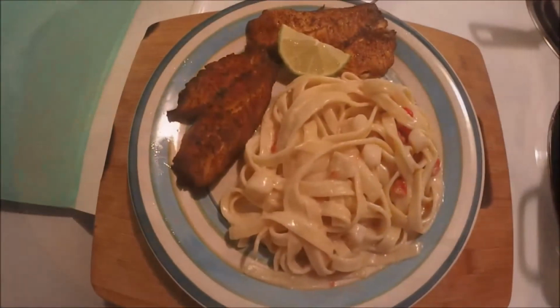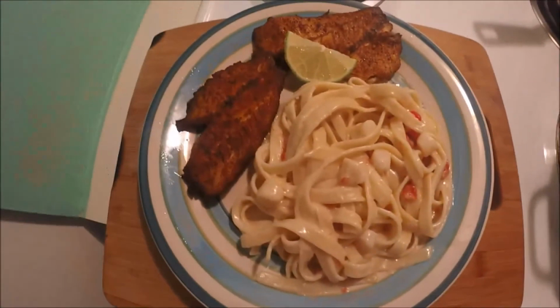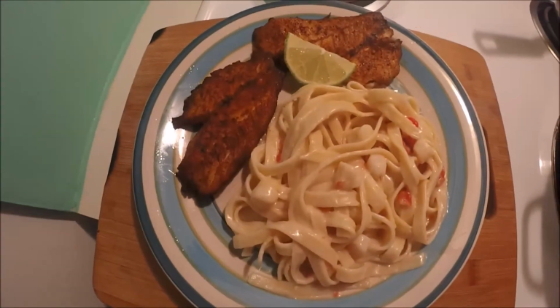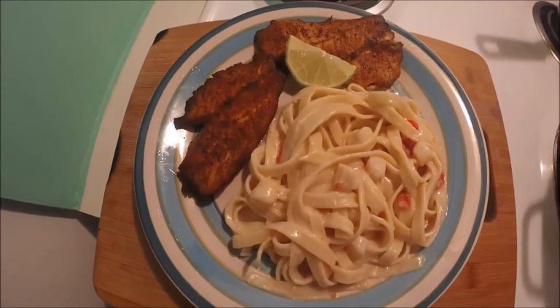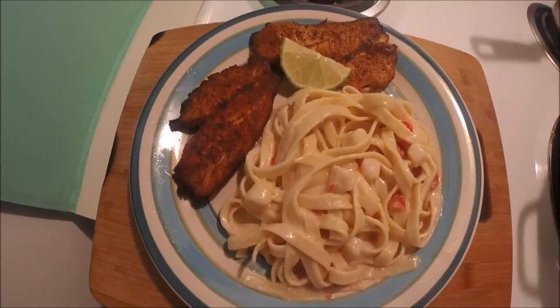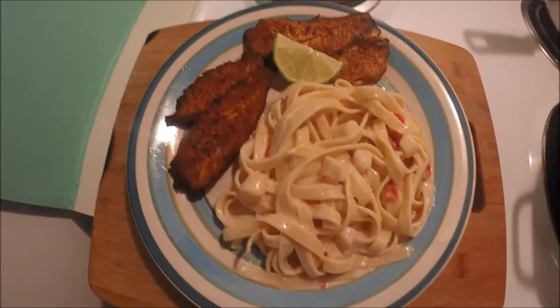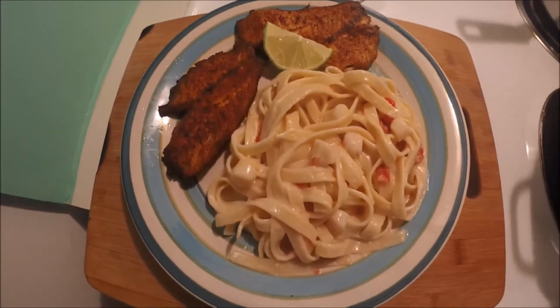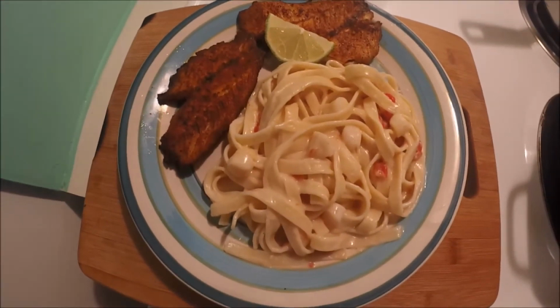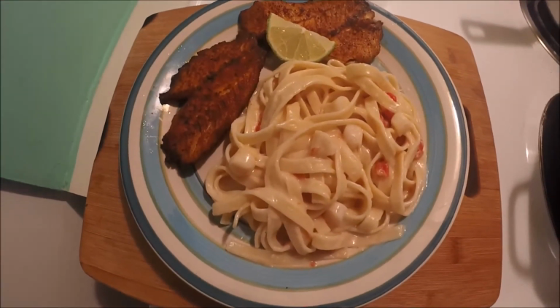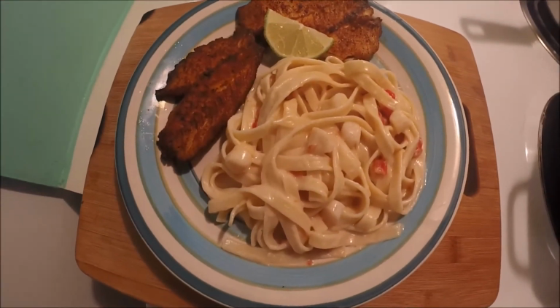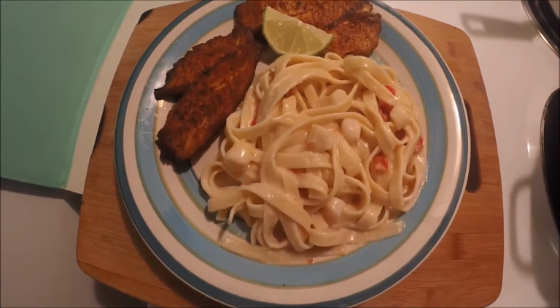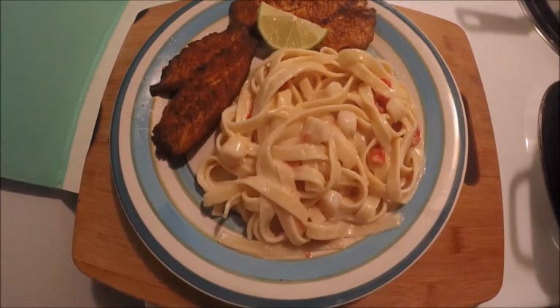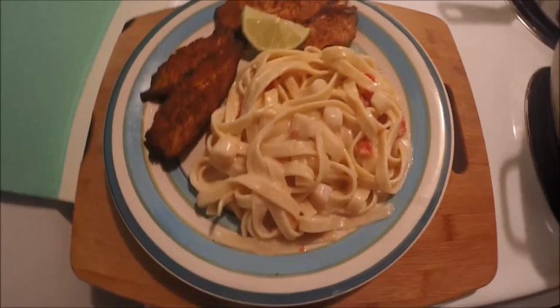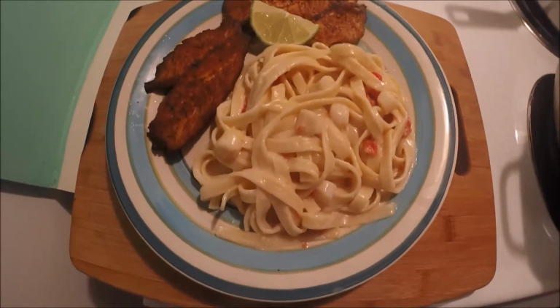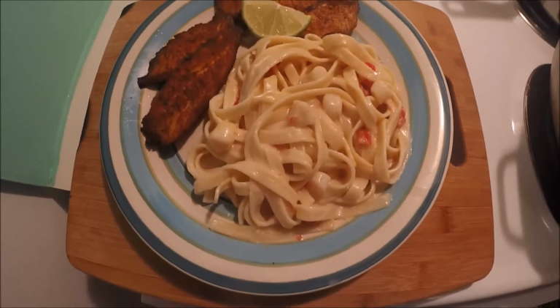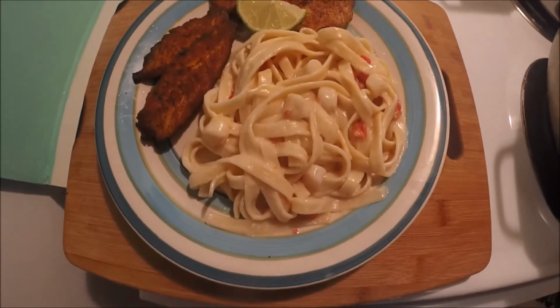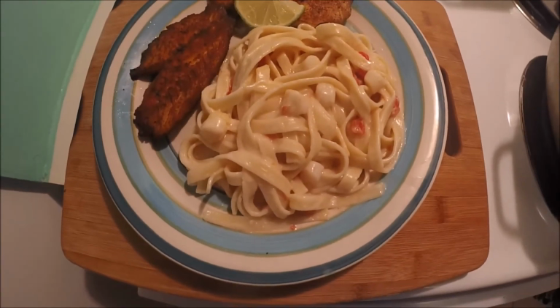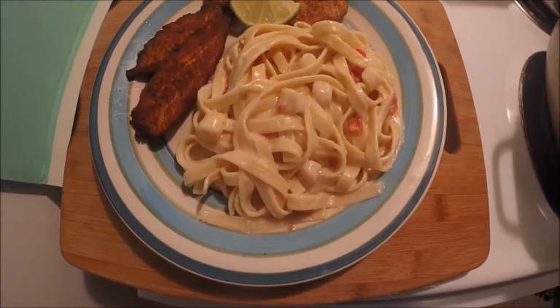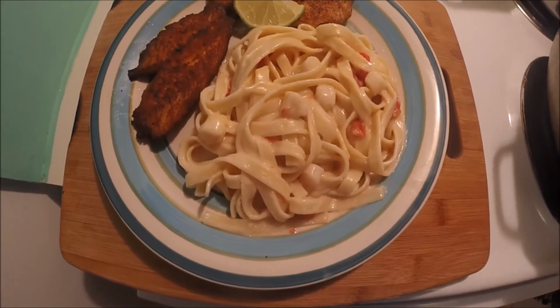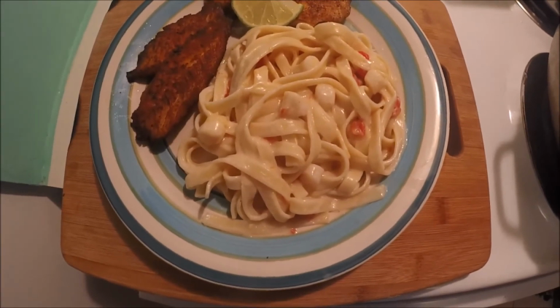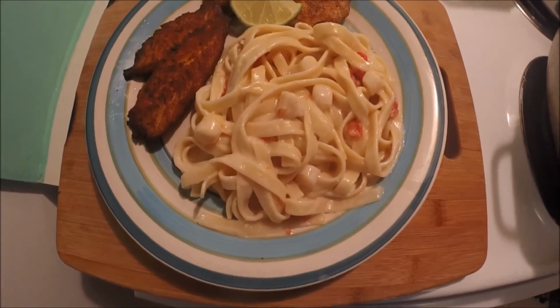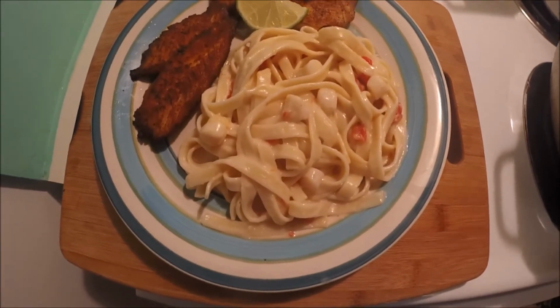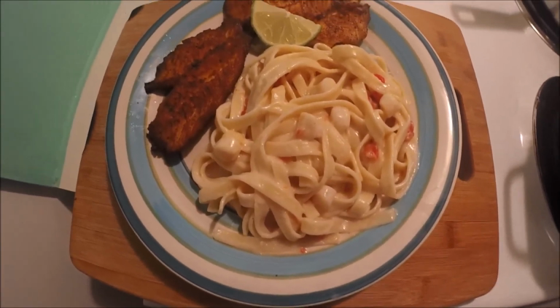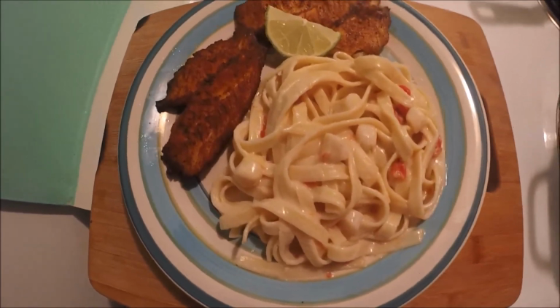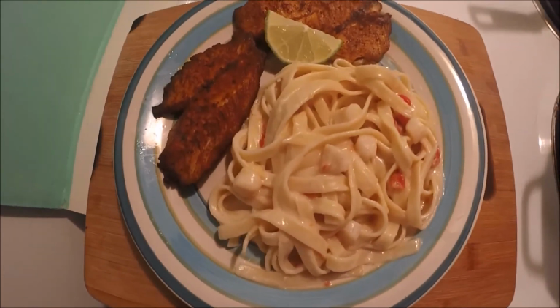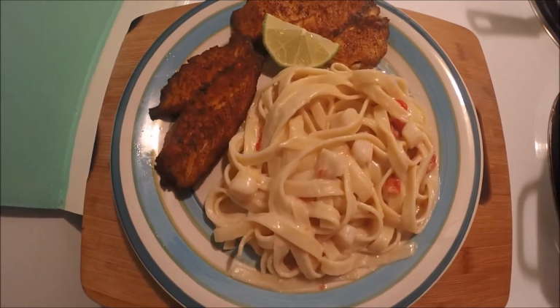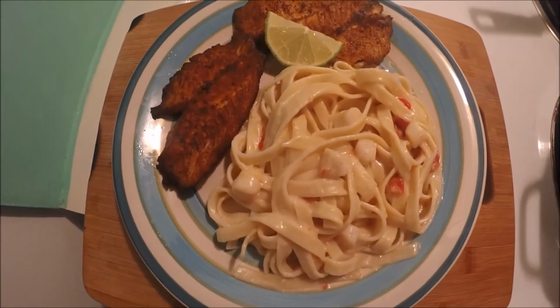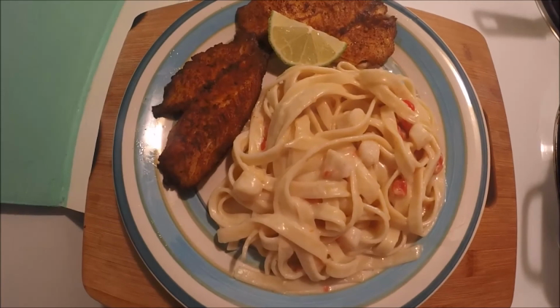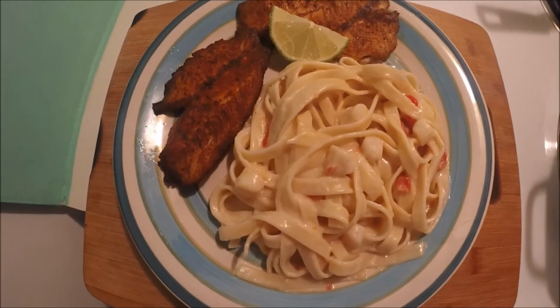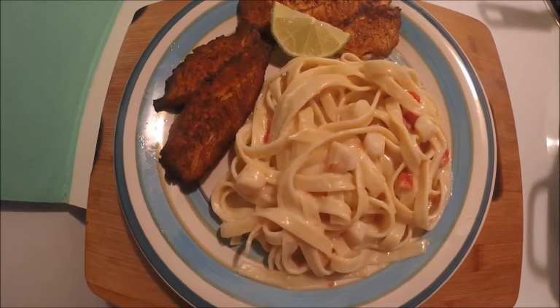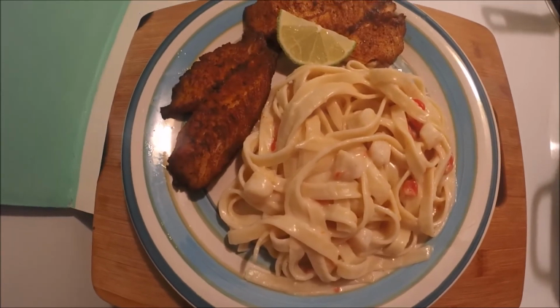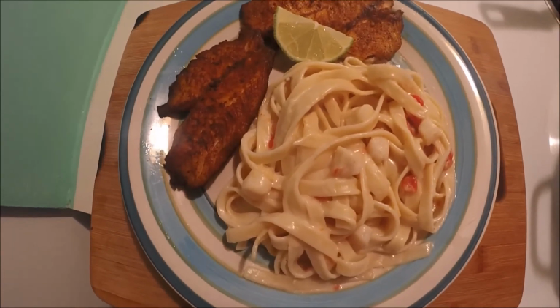Now we're going to go ahead and start plating. Oh my god, that's so good! There you go guys — we have blackened mangrove snapper with roasted garlic parmesan with bay scallops and tomato and green chilies. Until next time, you guys have a good one!